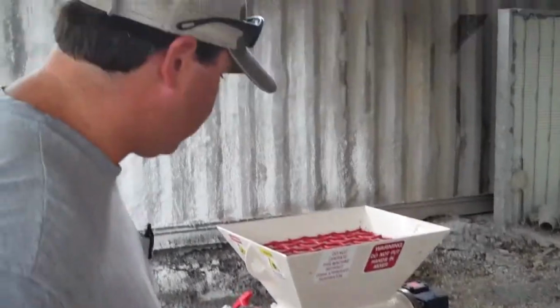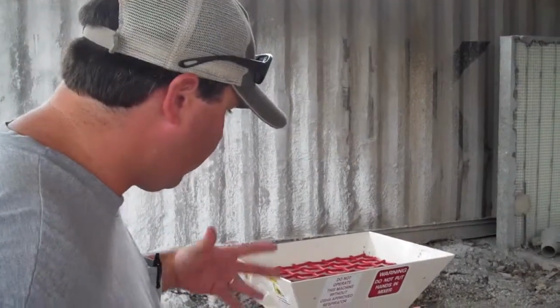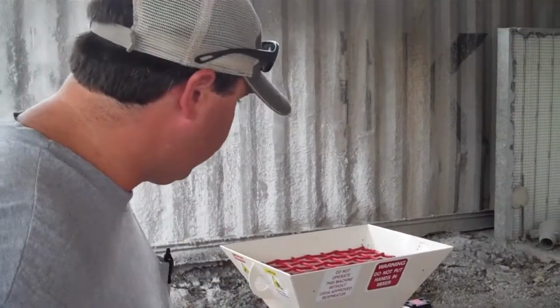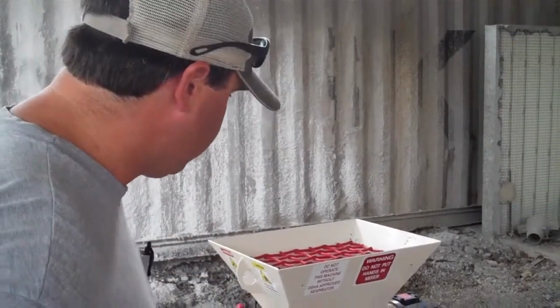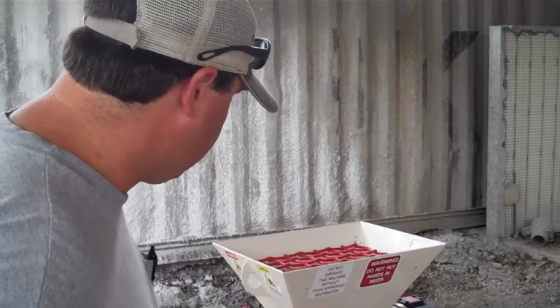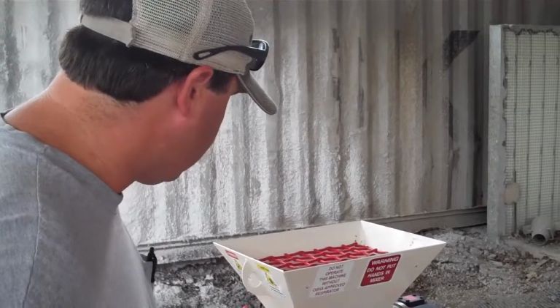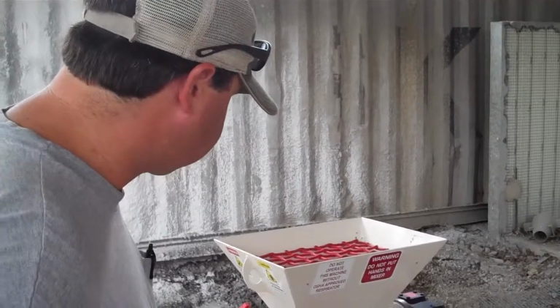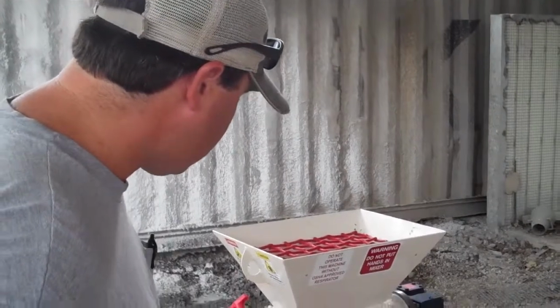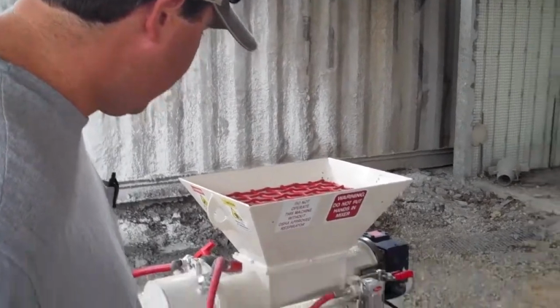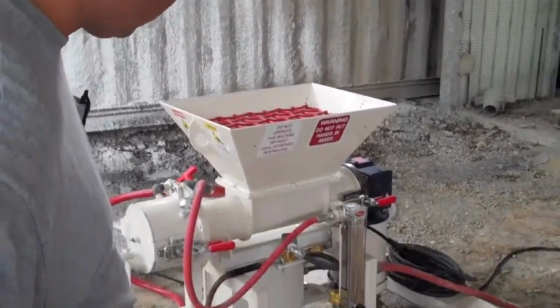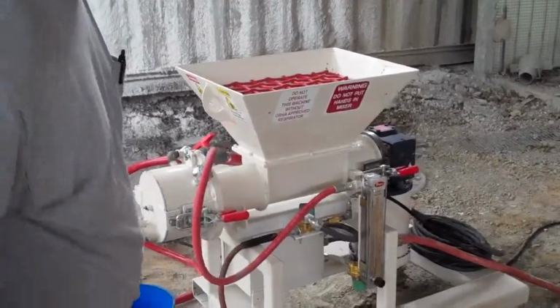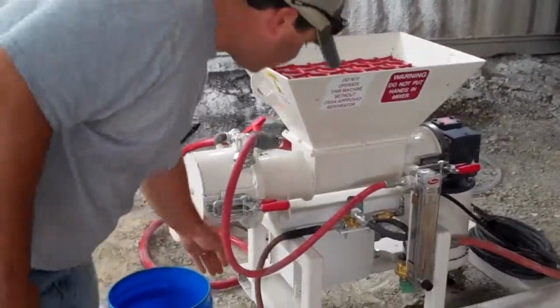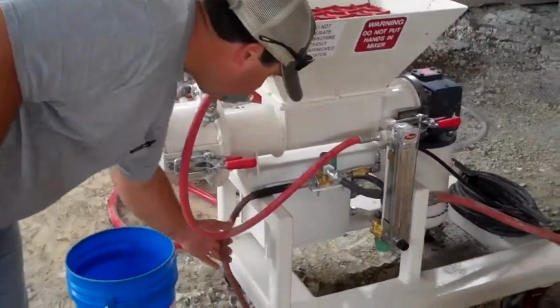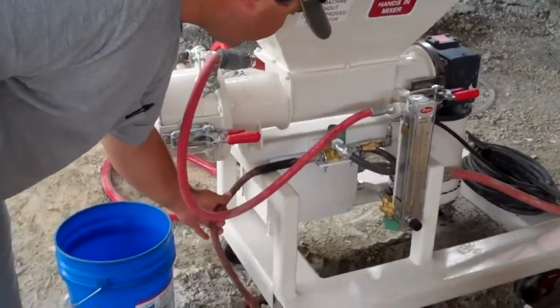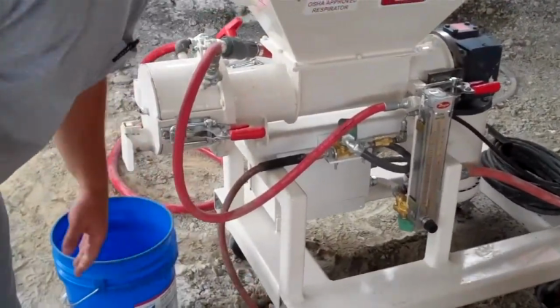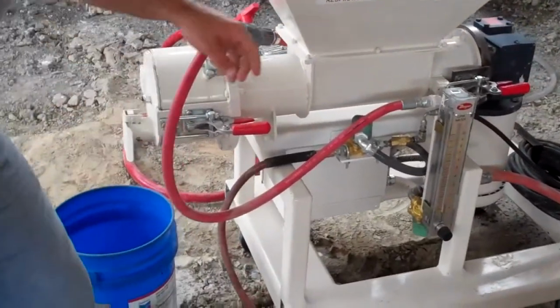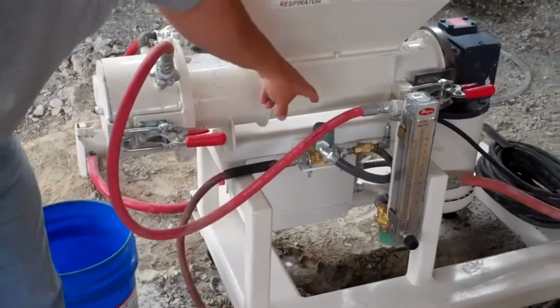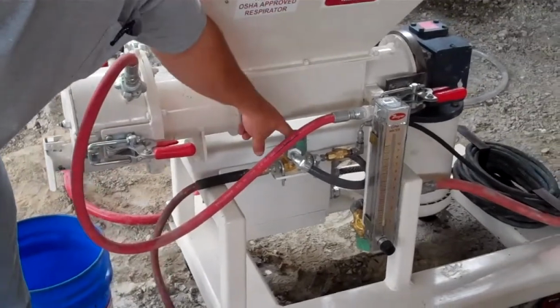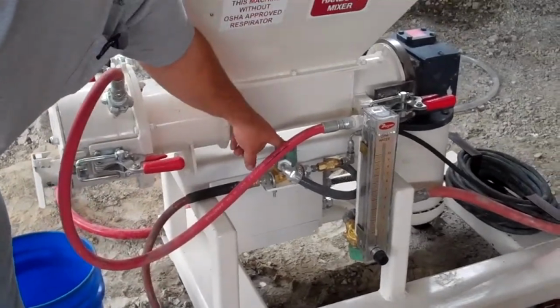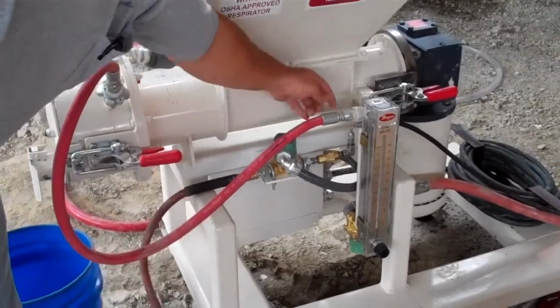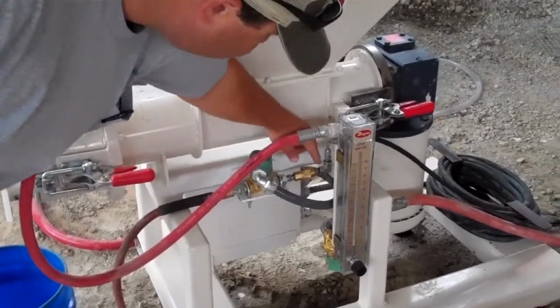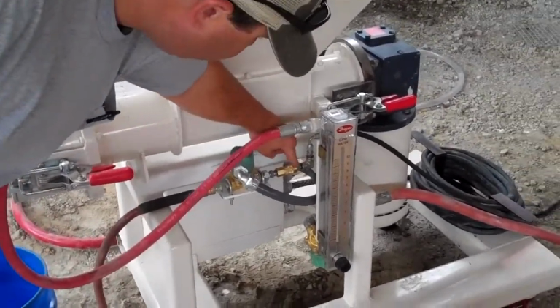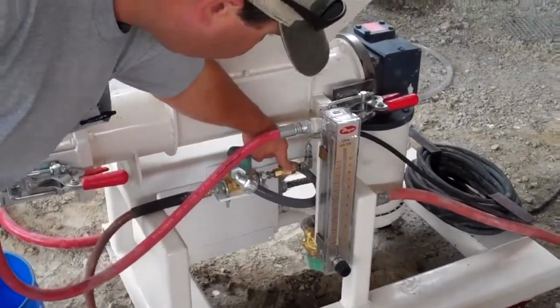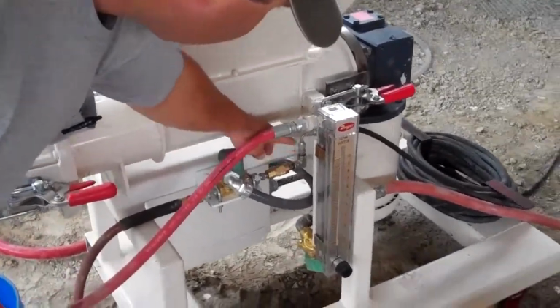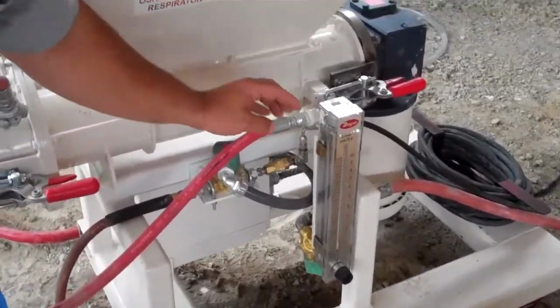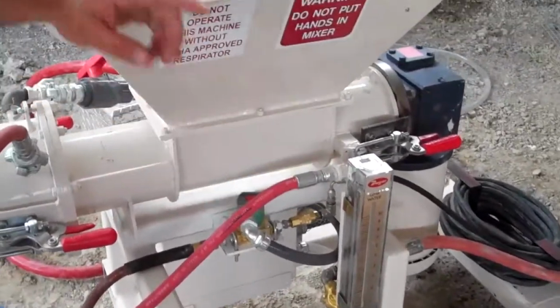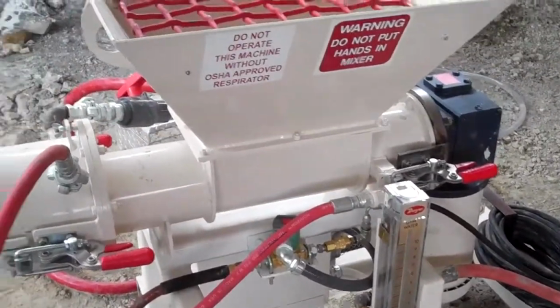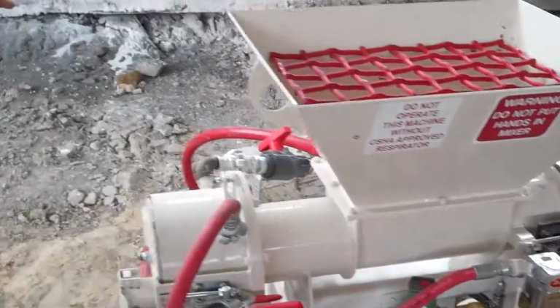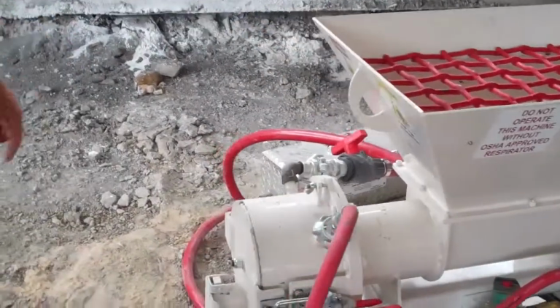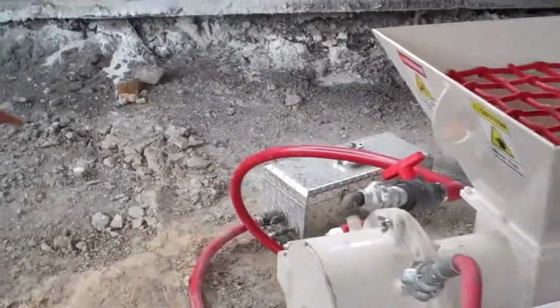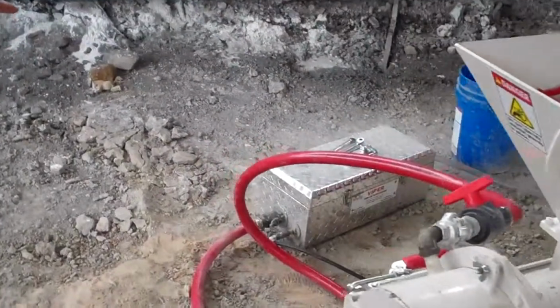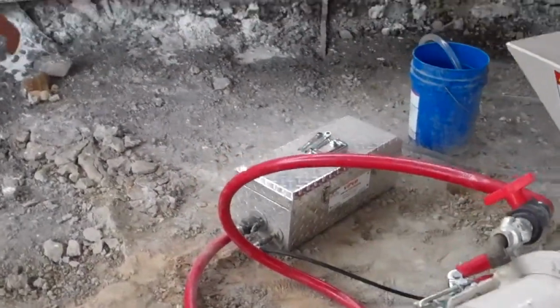I just want to go over an overview of the machine. The air coming into the machine here goes through this solenoid, and then it goes from here to the foam generator, which we've got right over here on the ground.